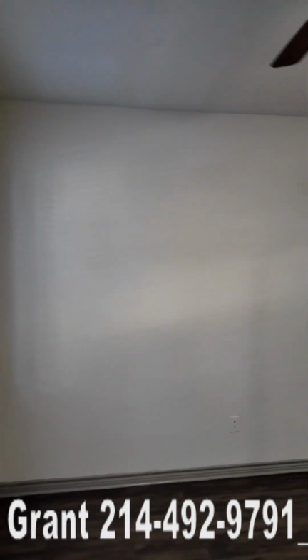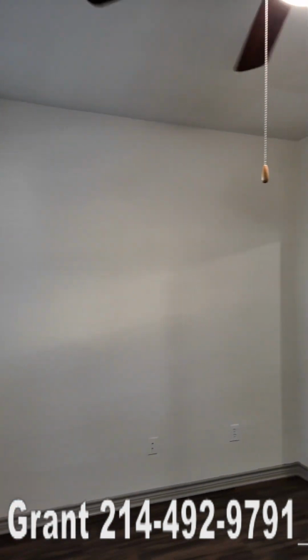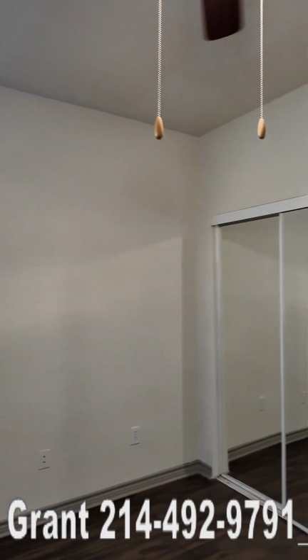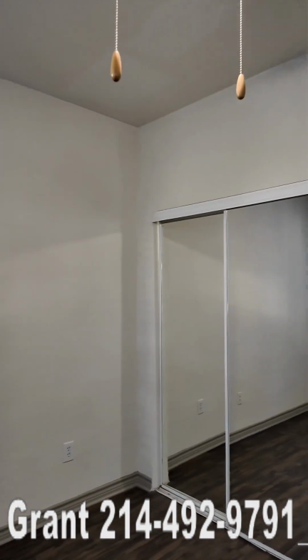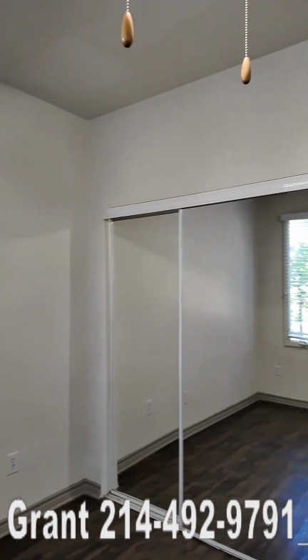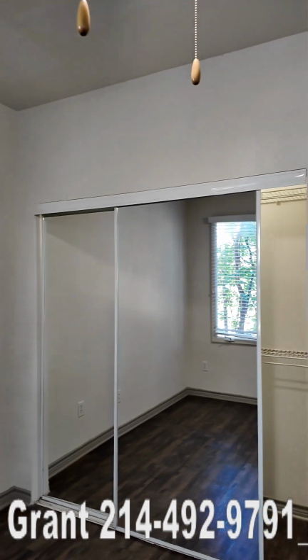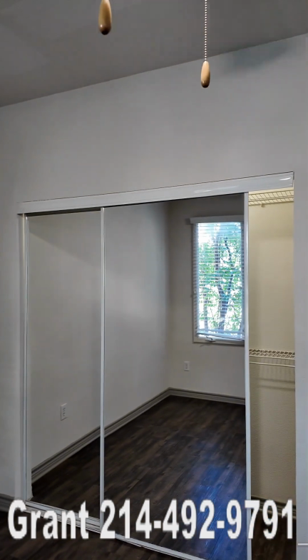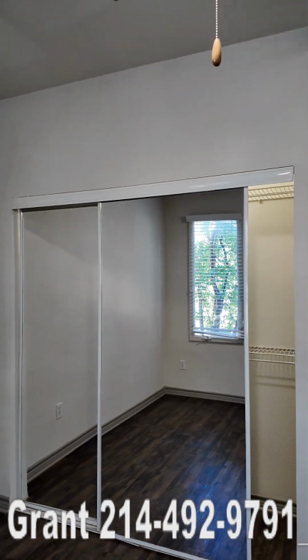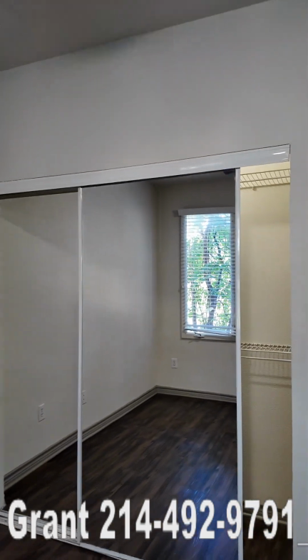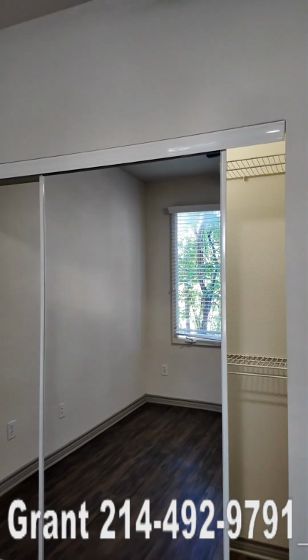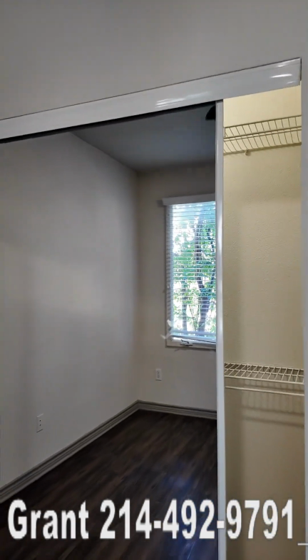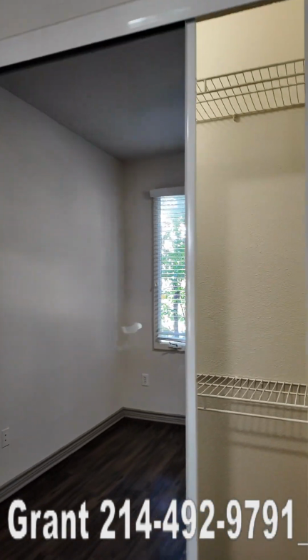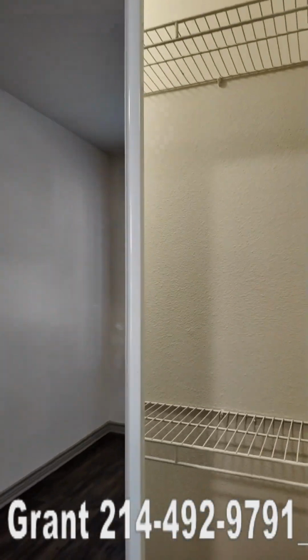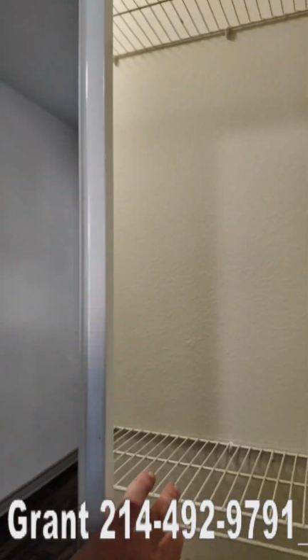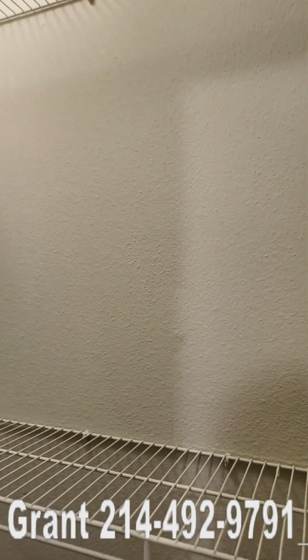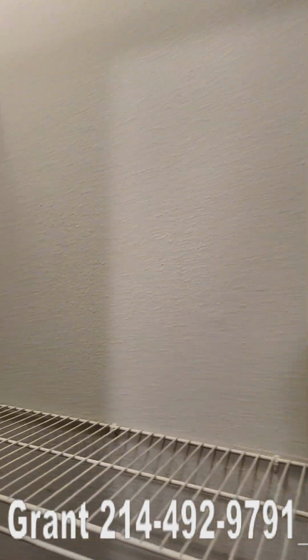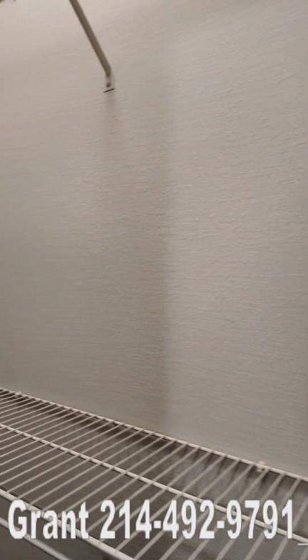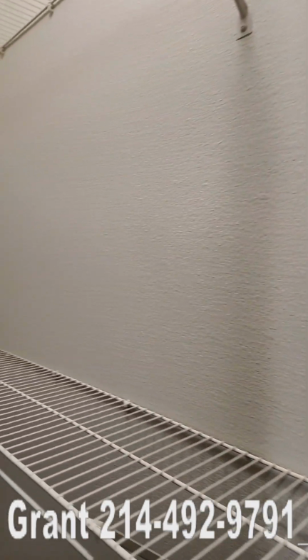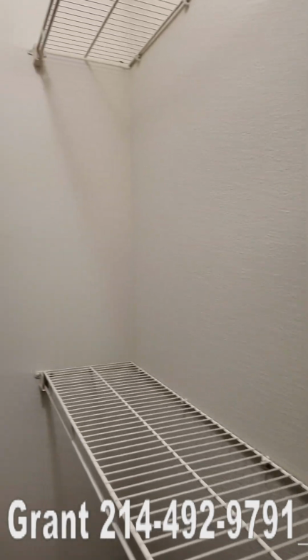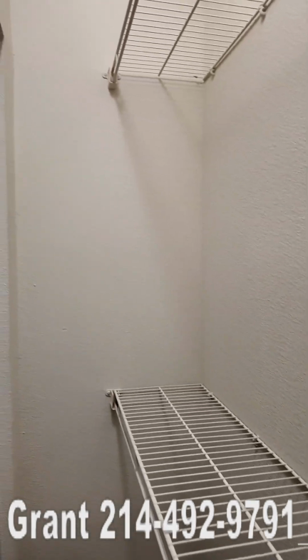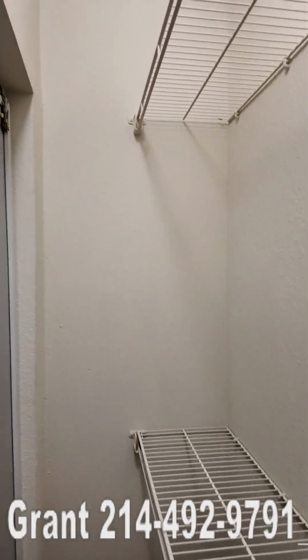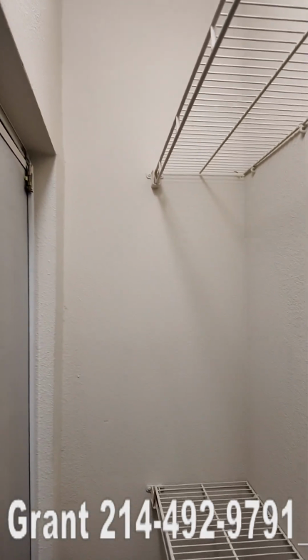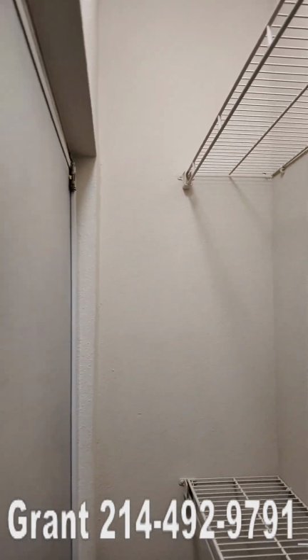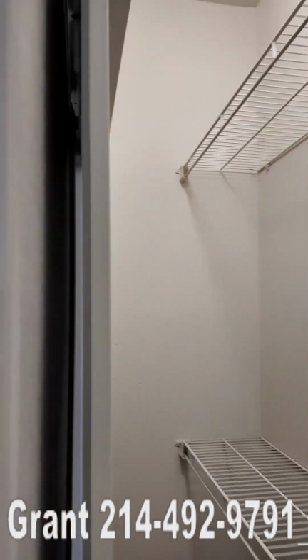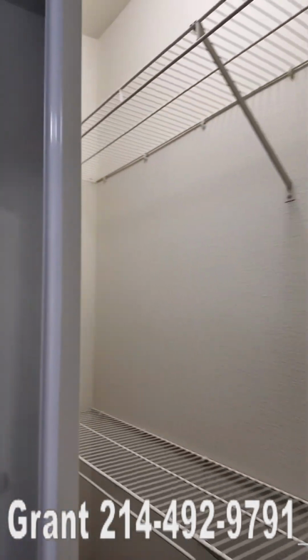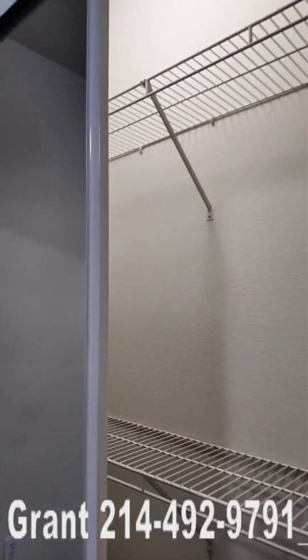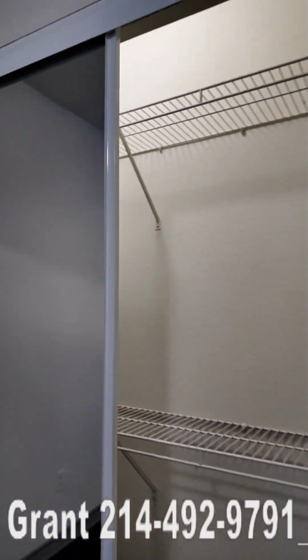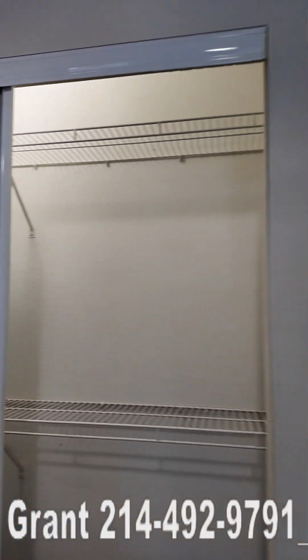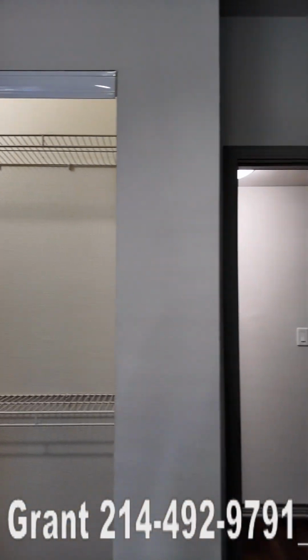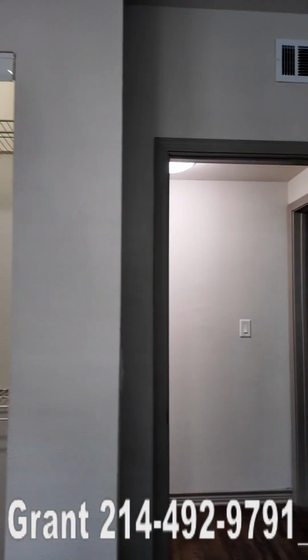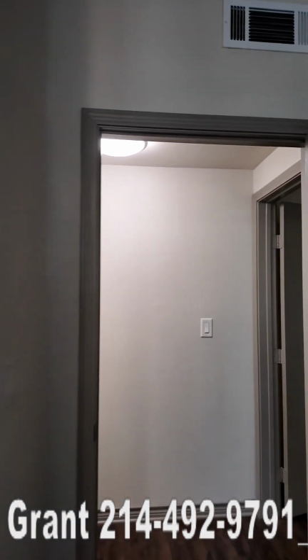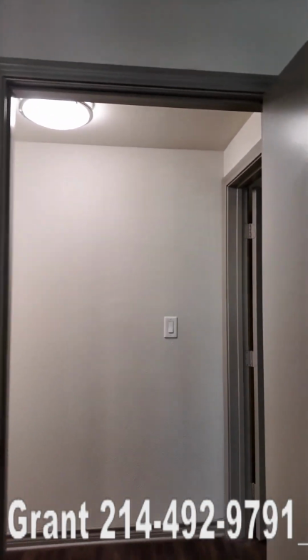You're not going to have quite as much space in here, so this is more of a queen. It does have a different closet too — you could still walk into it, but not really. It's more like a reach-in. It is a pretty good size, but it's just not as big as the other one. So that's bedroom number two.